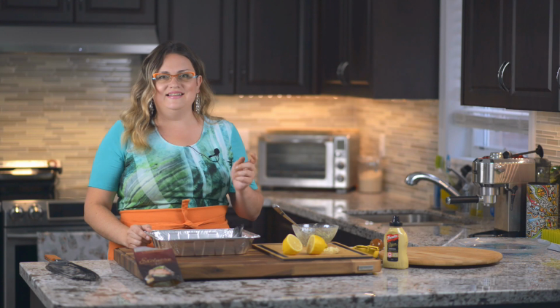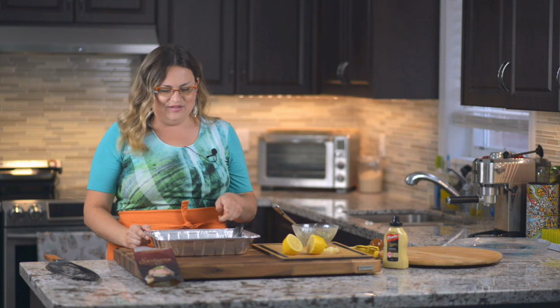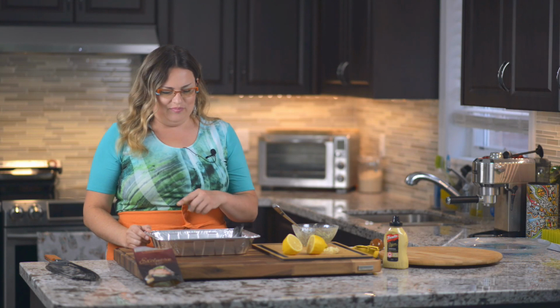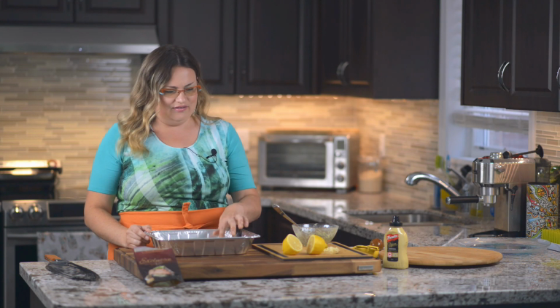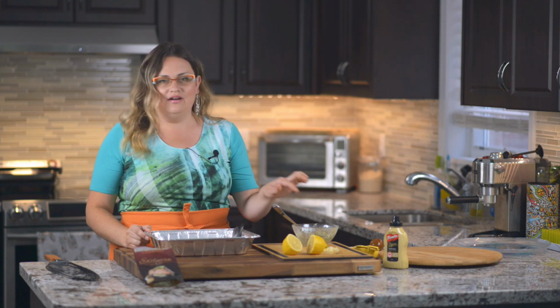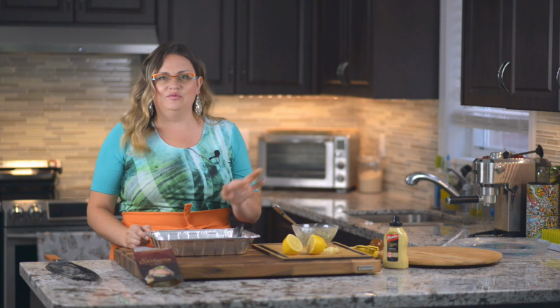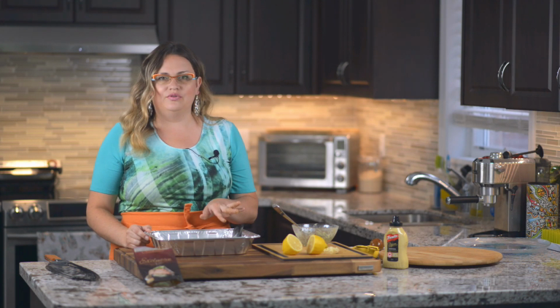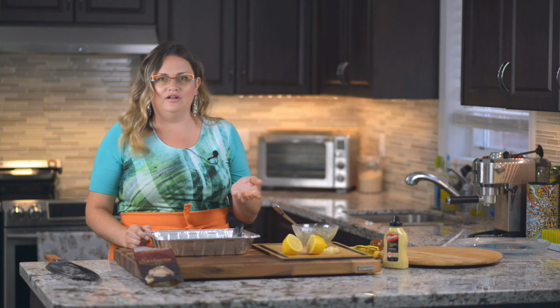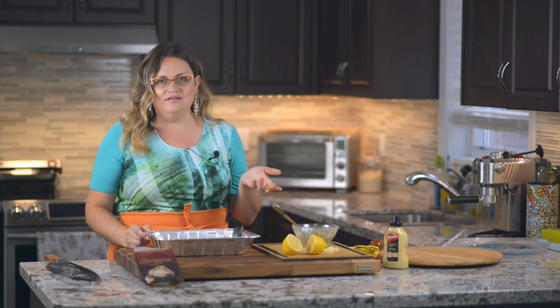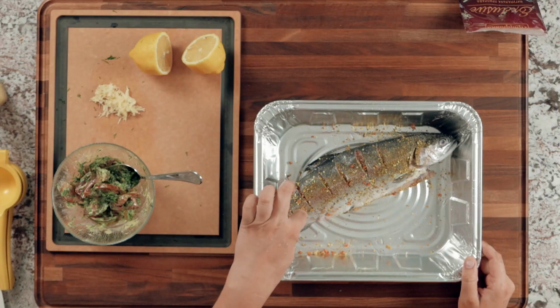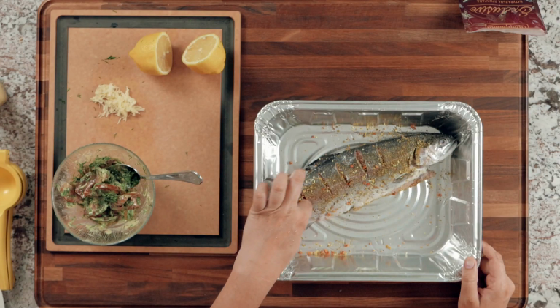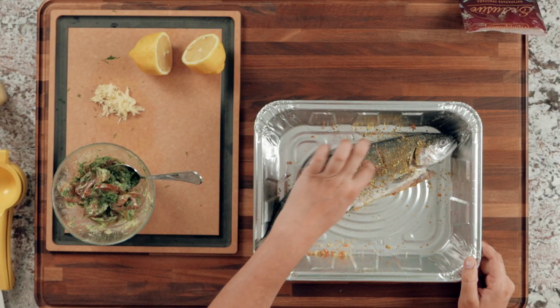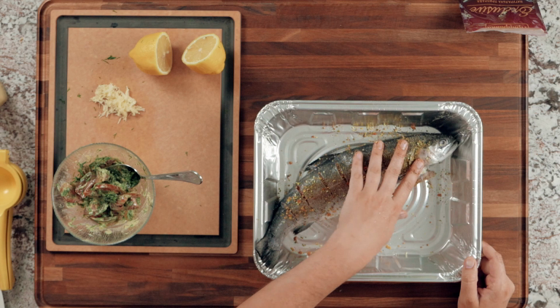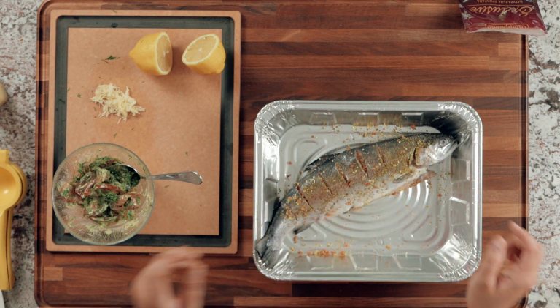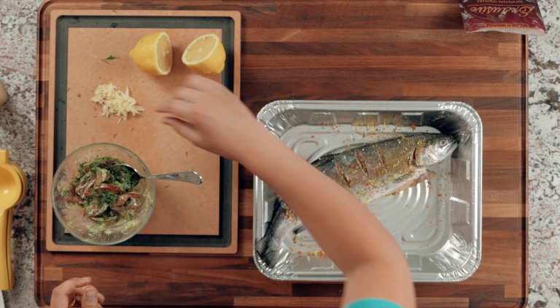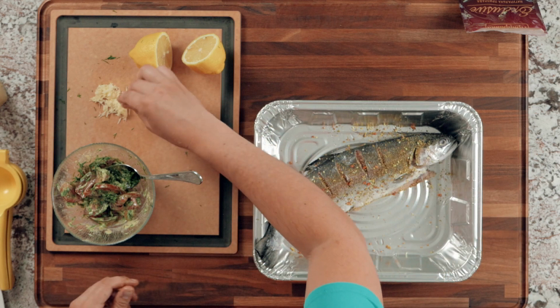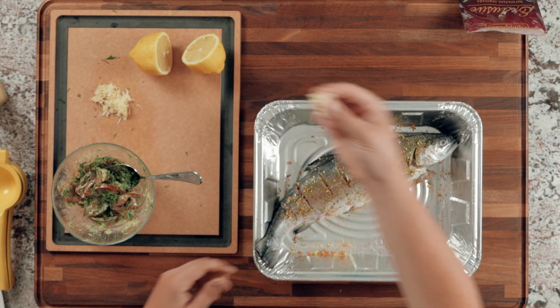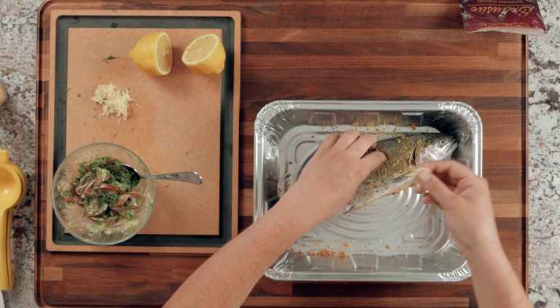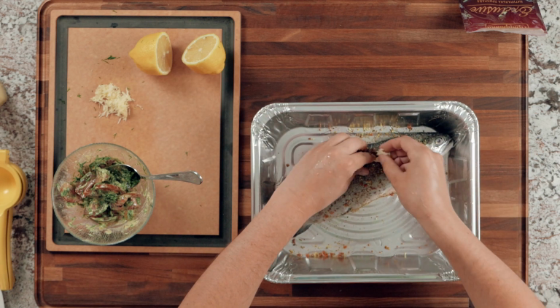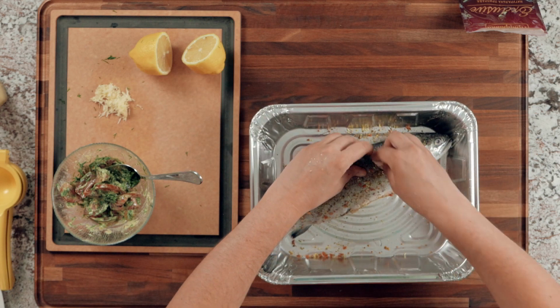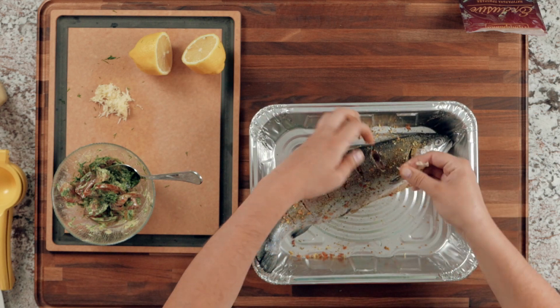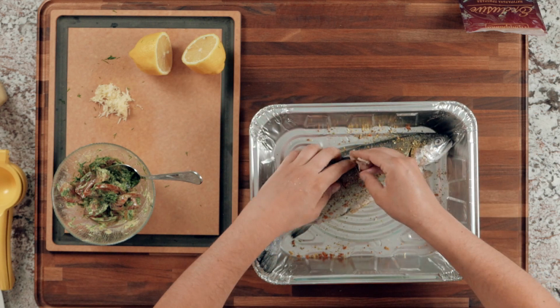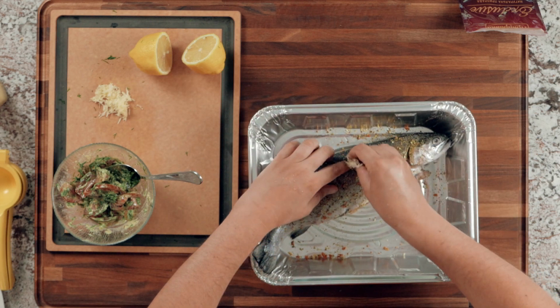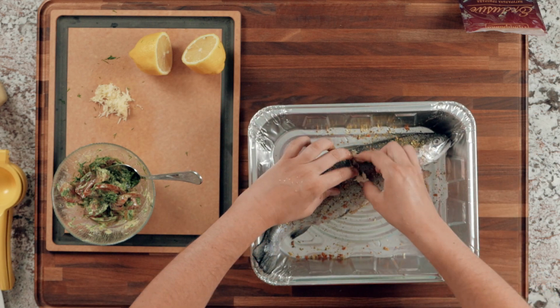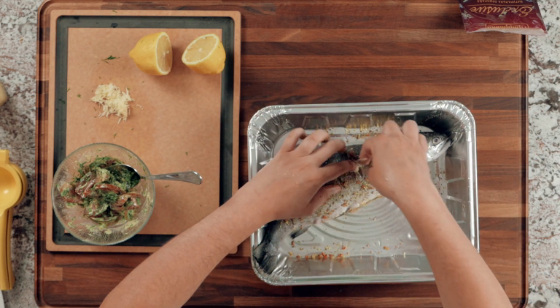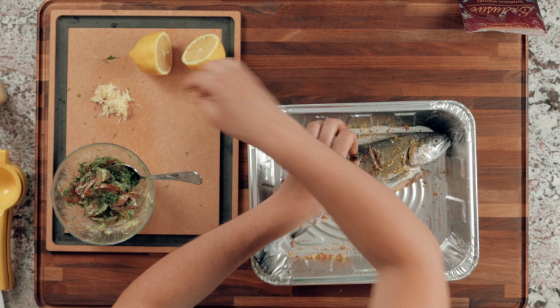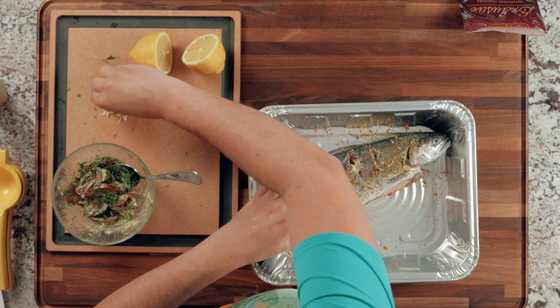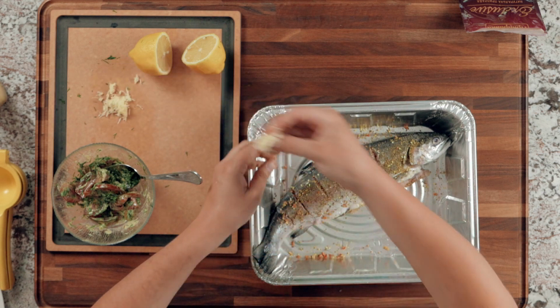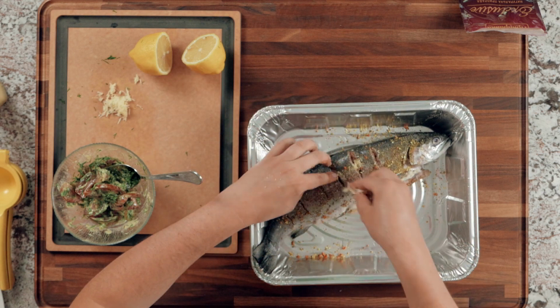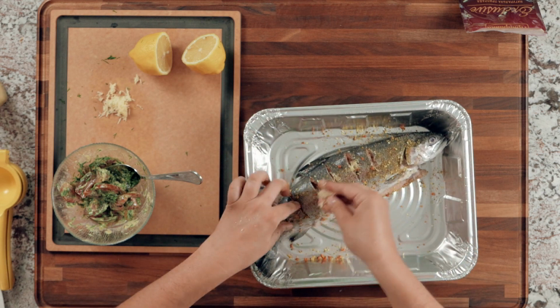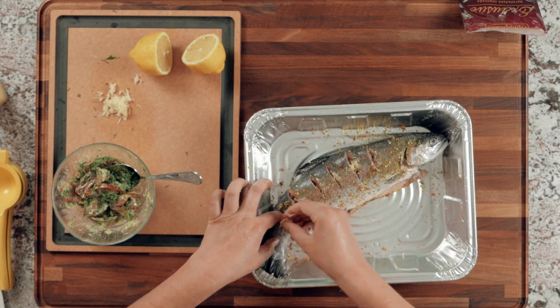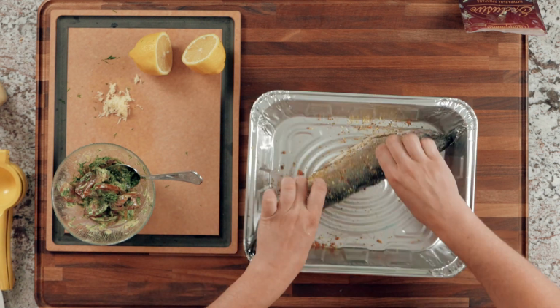Now take the garlic that we pressed and put it inside the slots. I like to use my fingers — I find it's the easiest. Put some garlic in every slot on both sides of the fish.